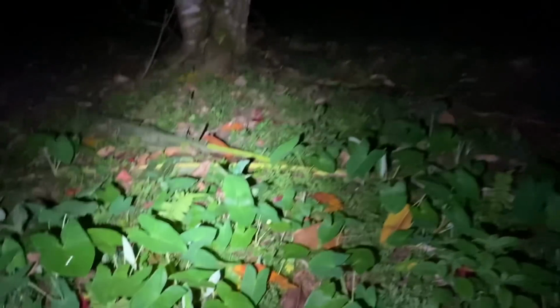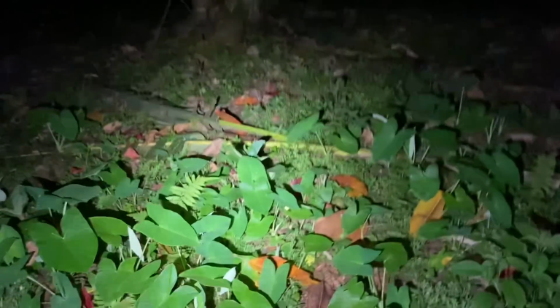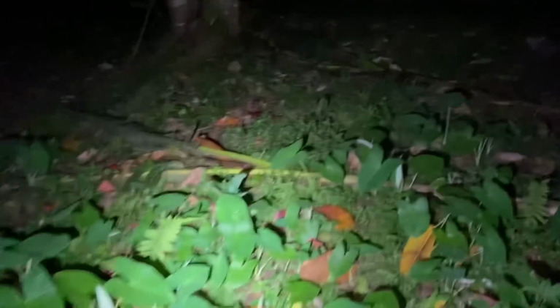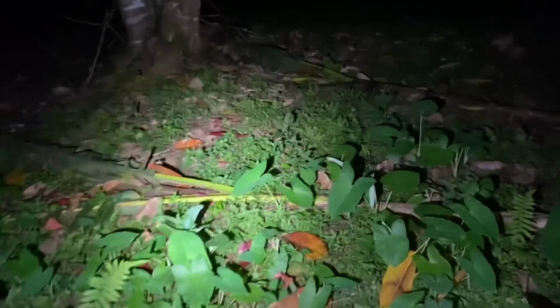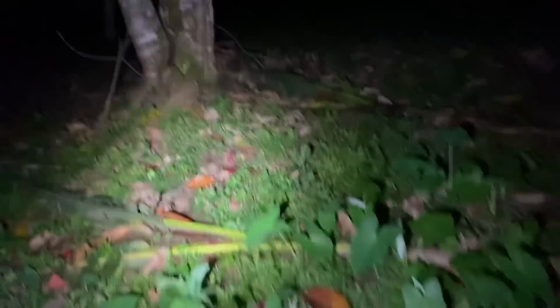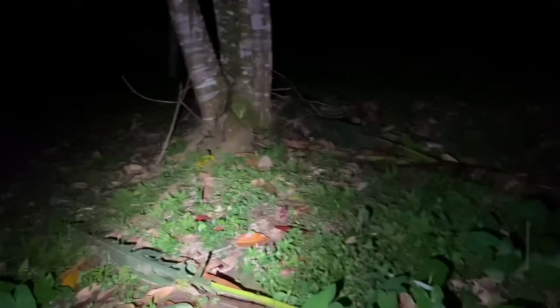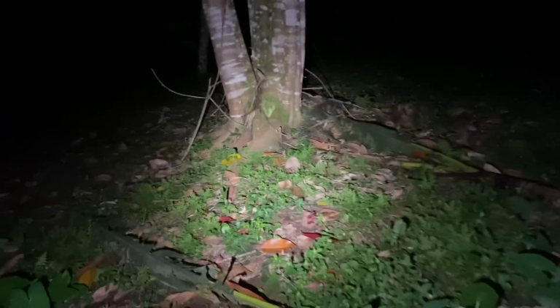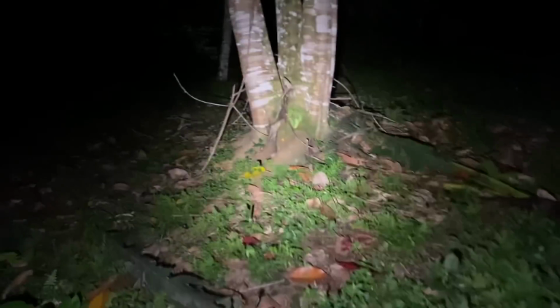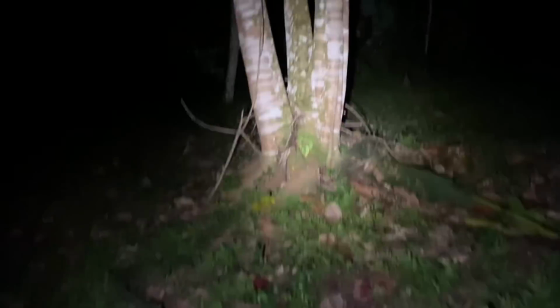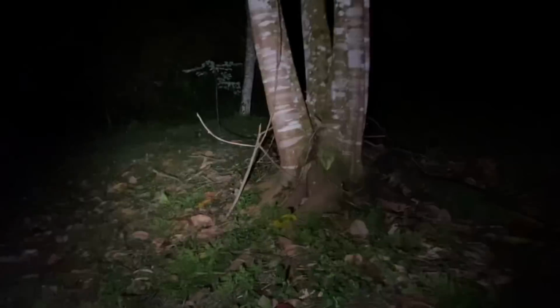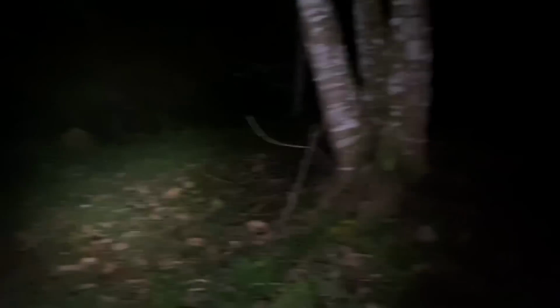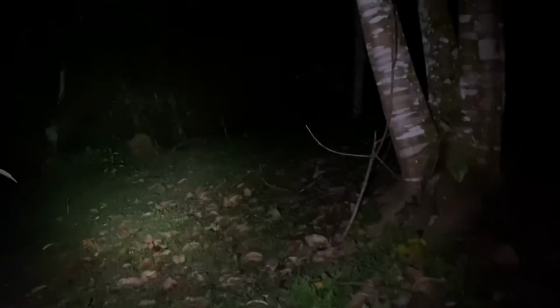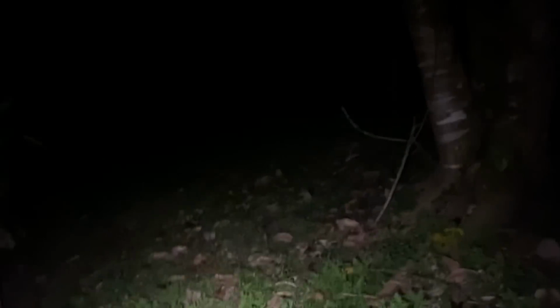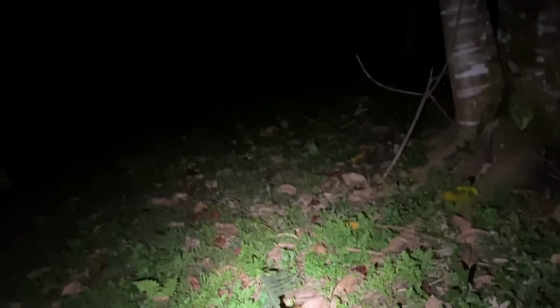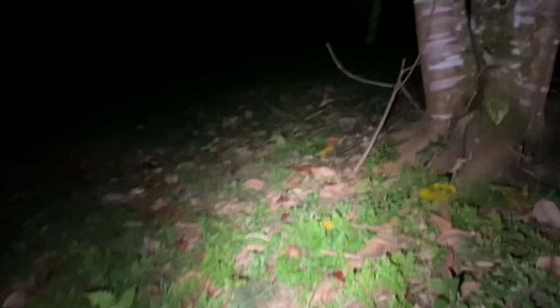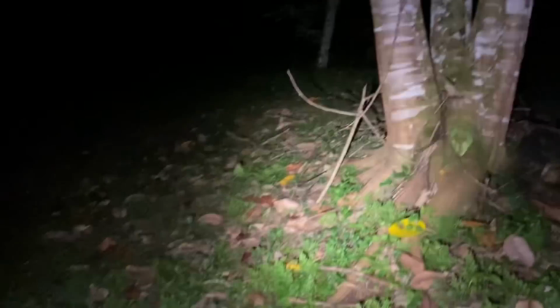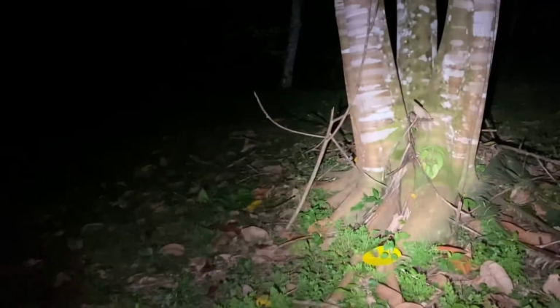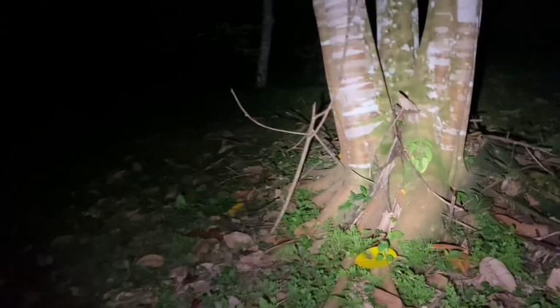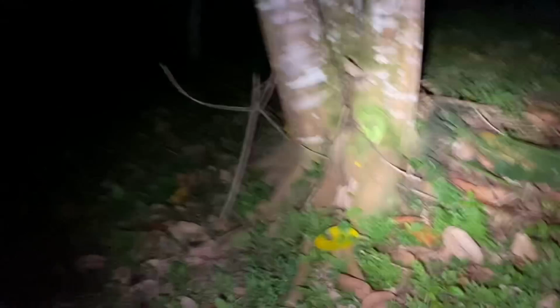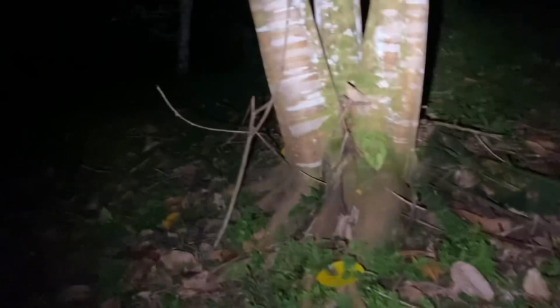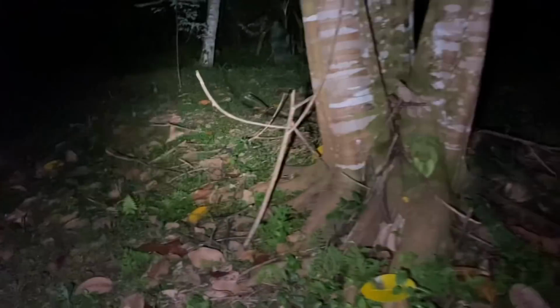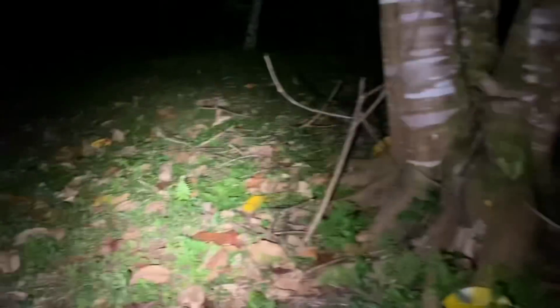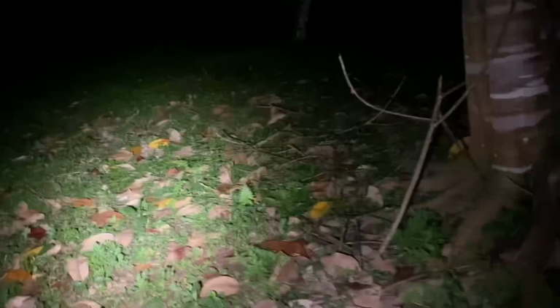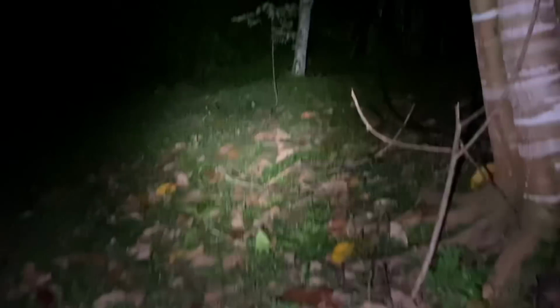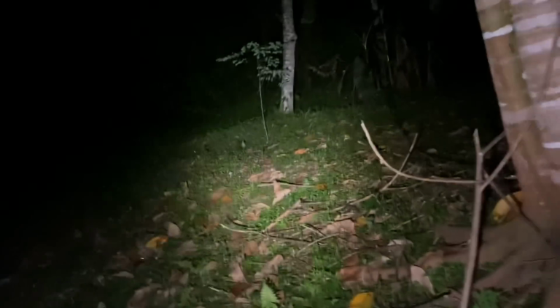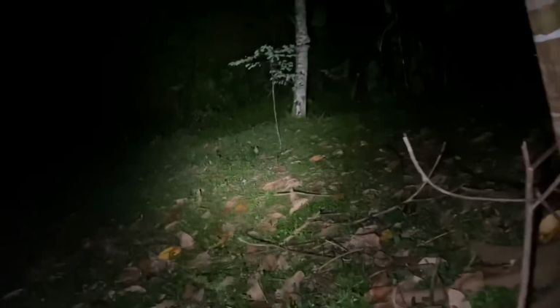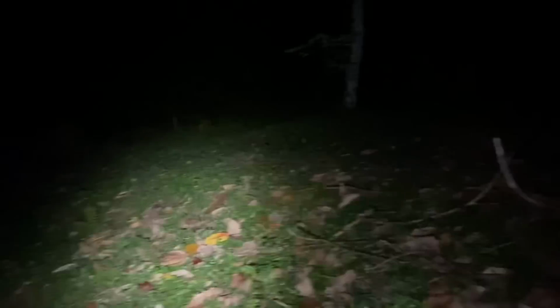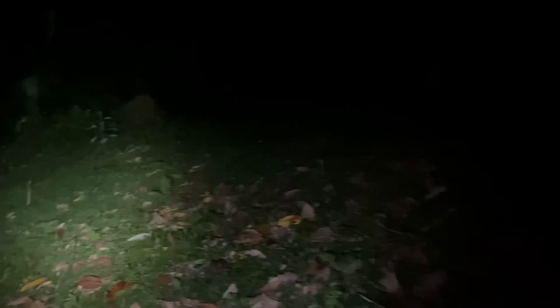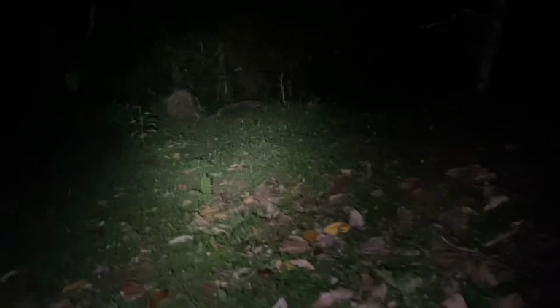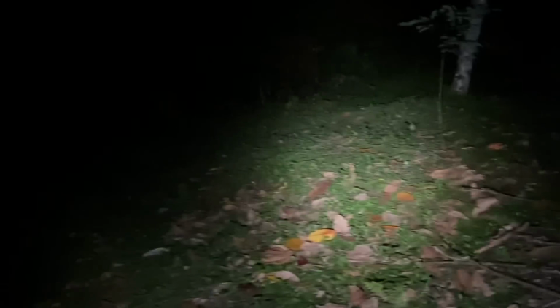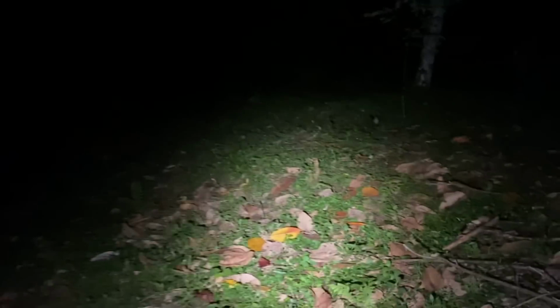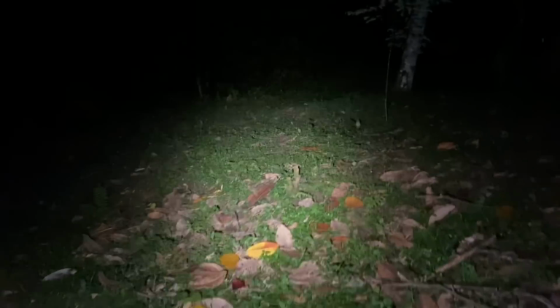That is all of the velvet worms we're going to look for. We found about a dozen or so — some pretty good numbers. Thank you for watching.